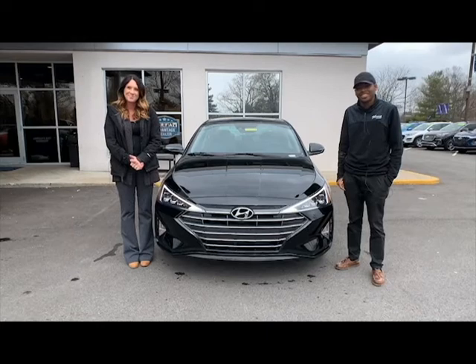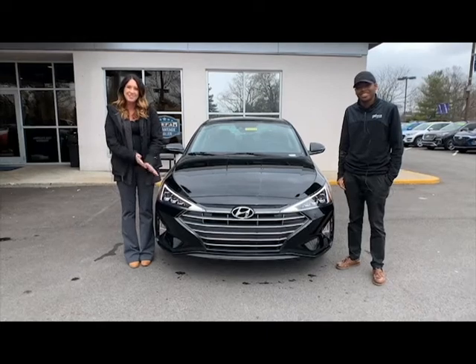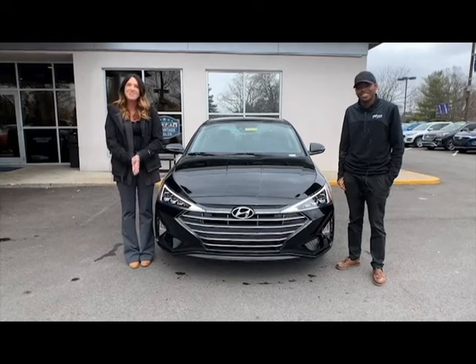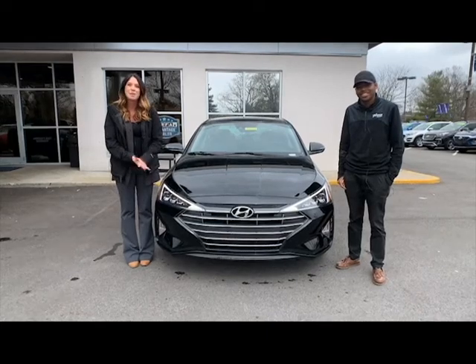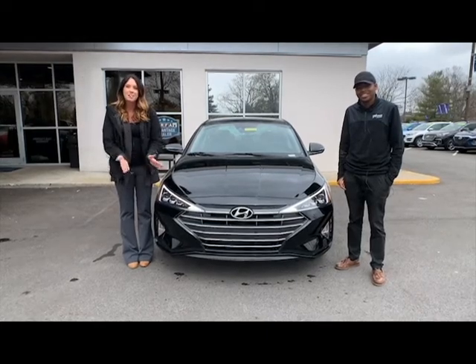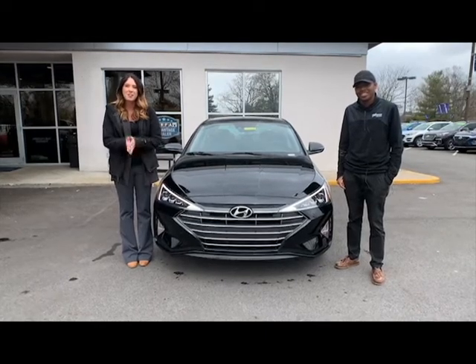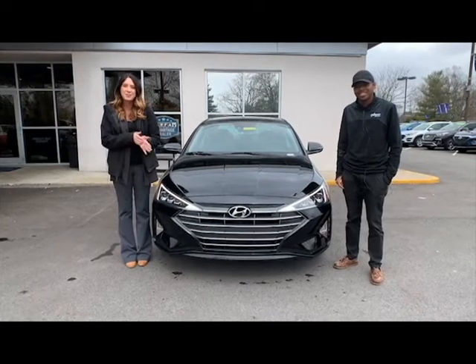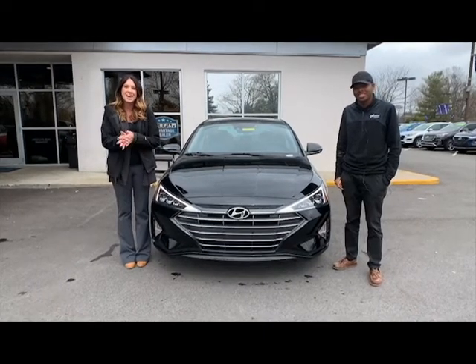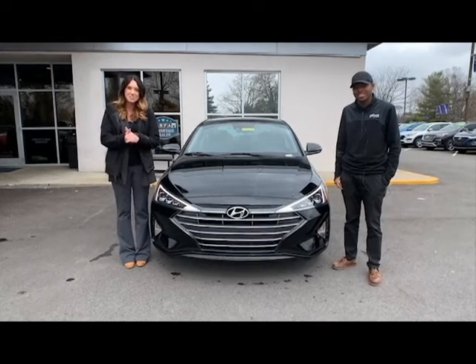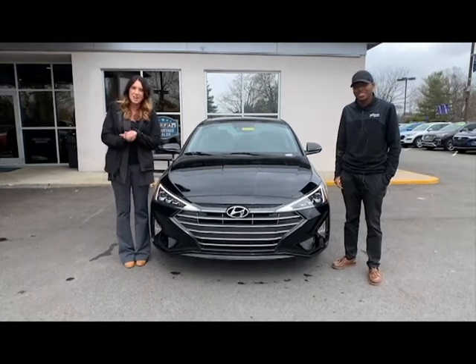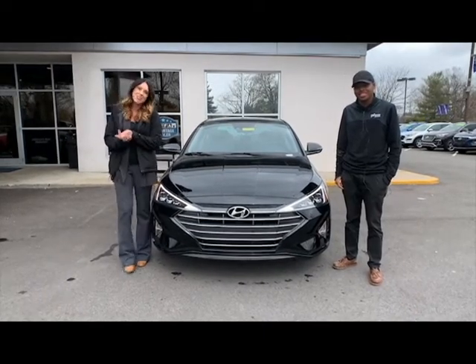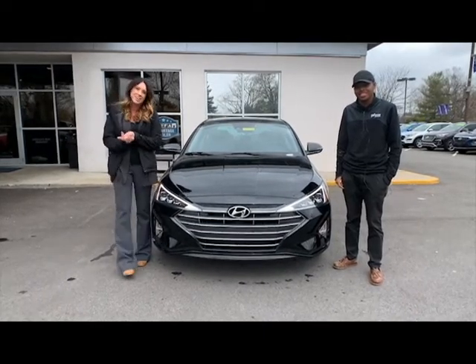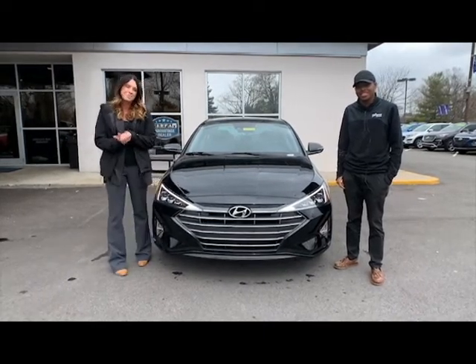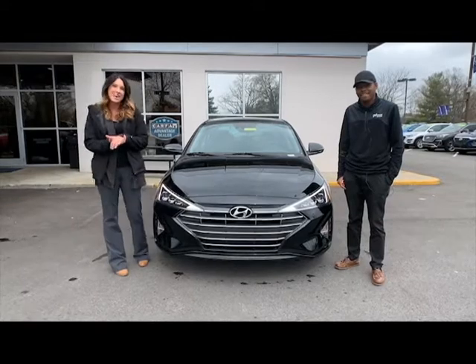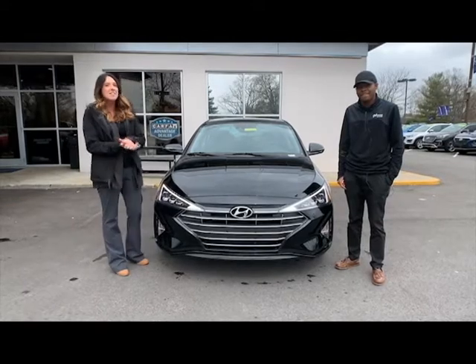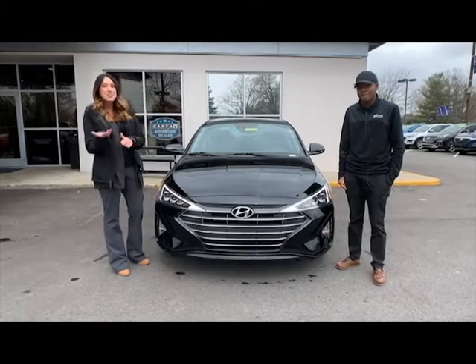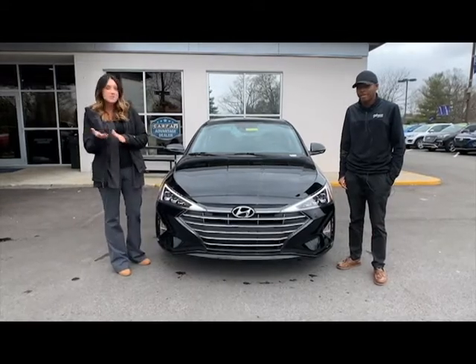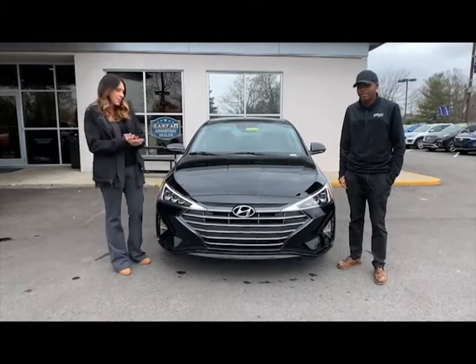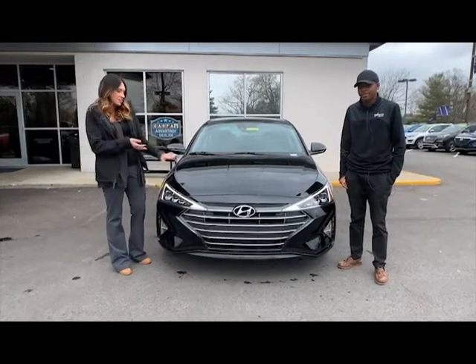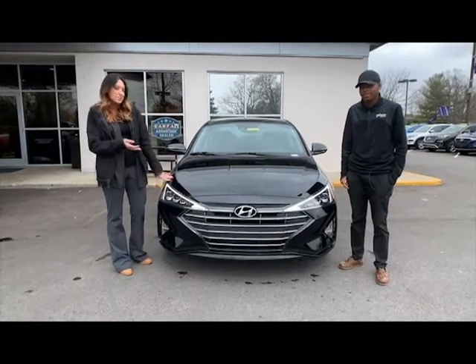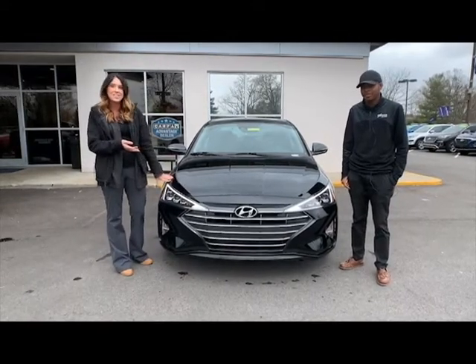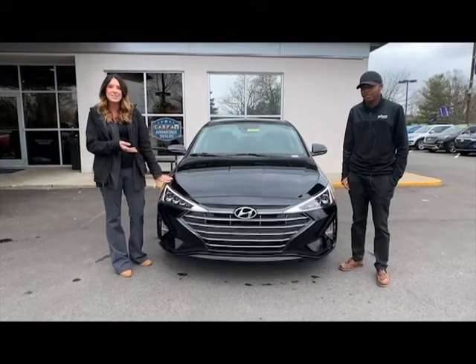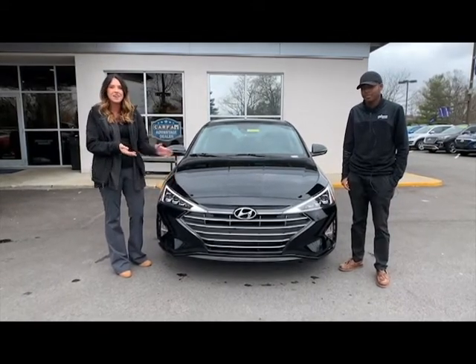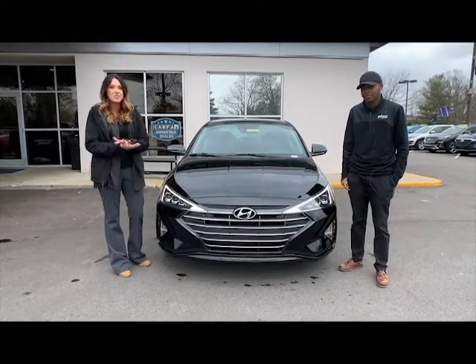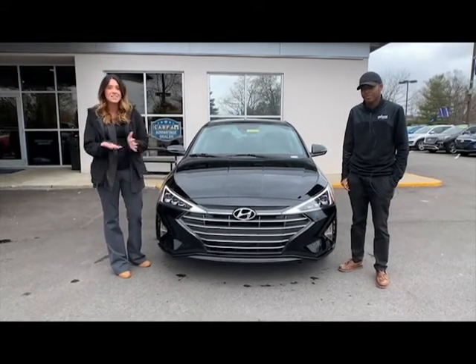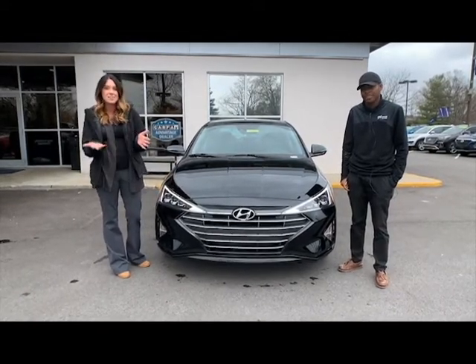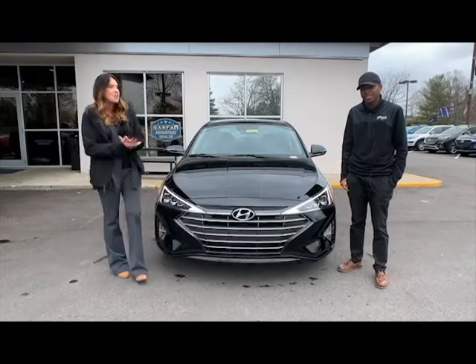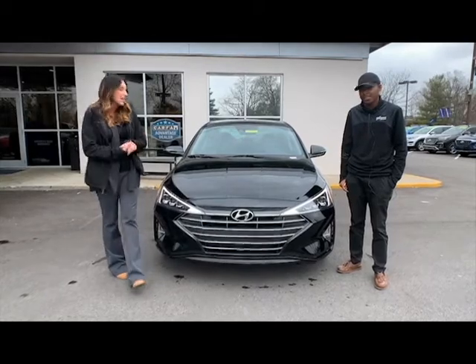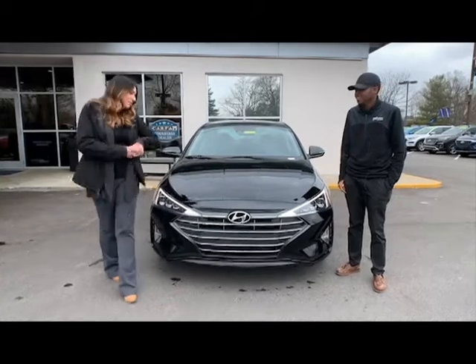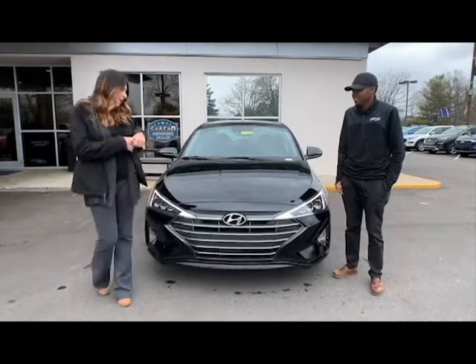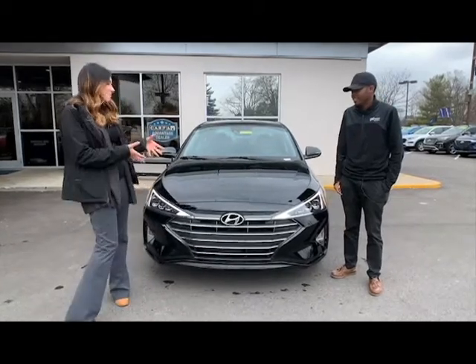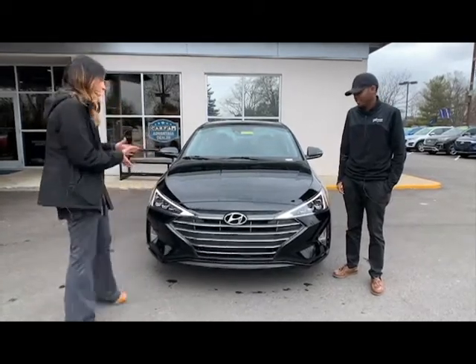Hey everyone, it's Gabrielle with Oxmoor Auto Group, here today at Oxmoor Hyundai. I have Tay here with me today. He's gonna go over some information on the 2020 Hyundai Elantra Limited. So Tay, tell everybody a little bit about this one.